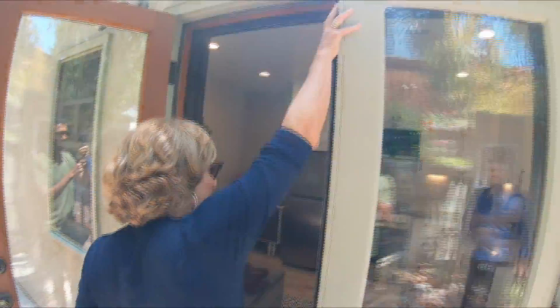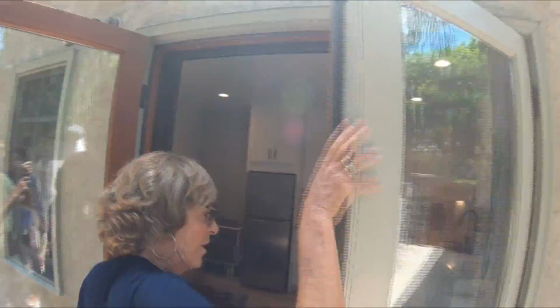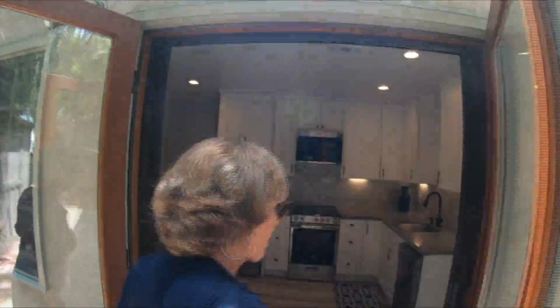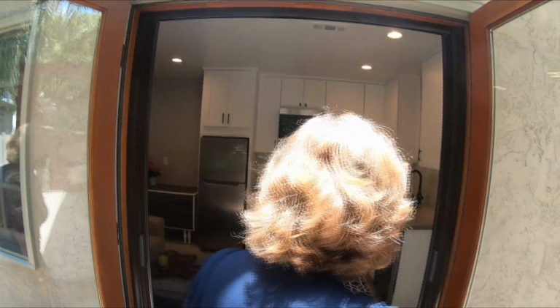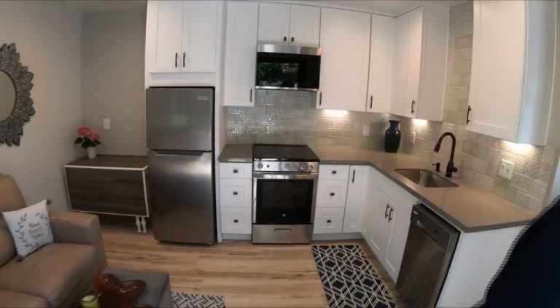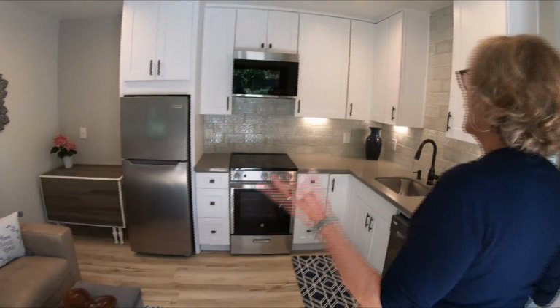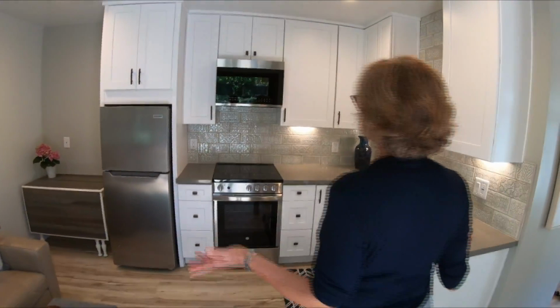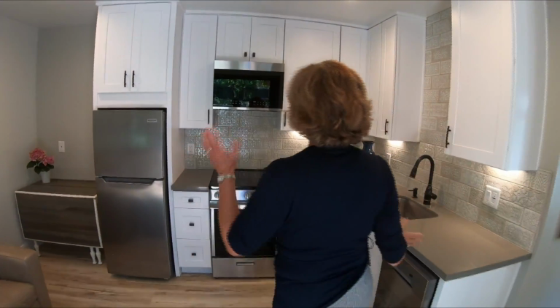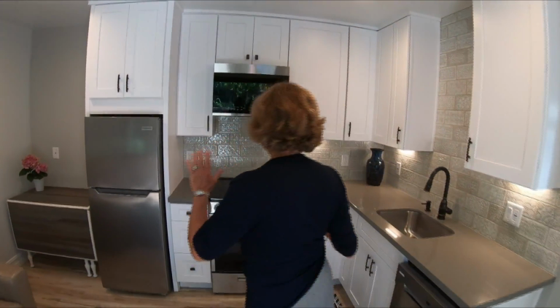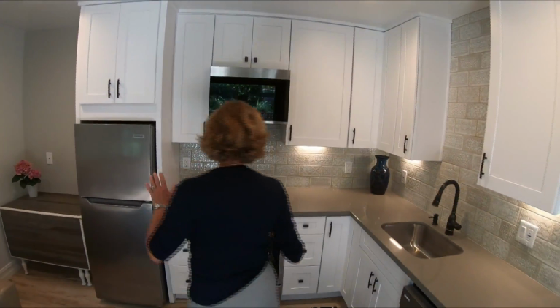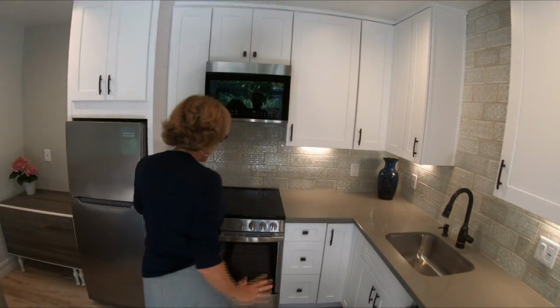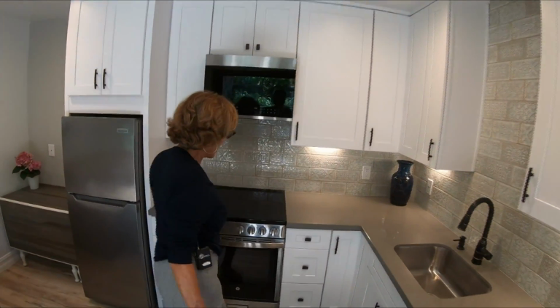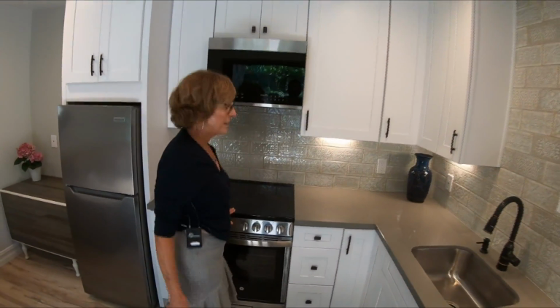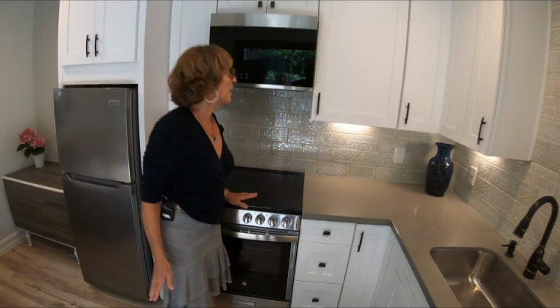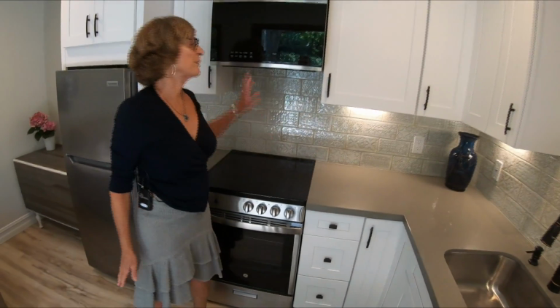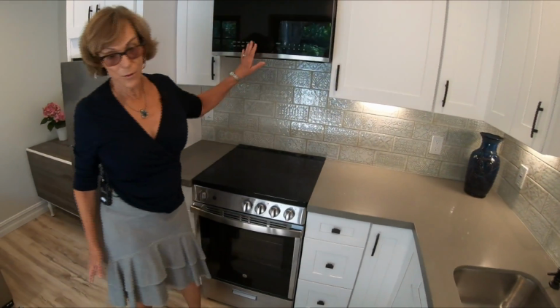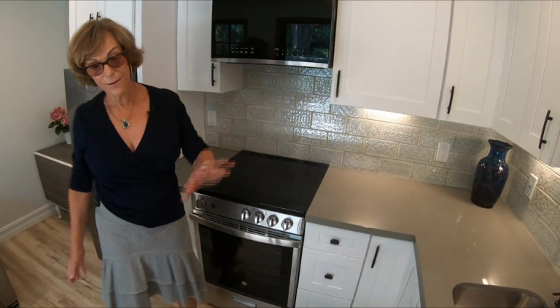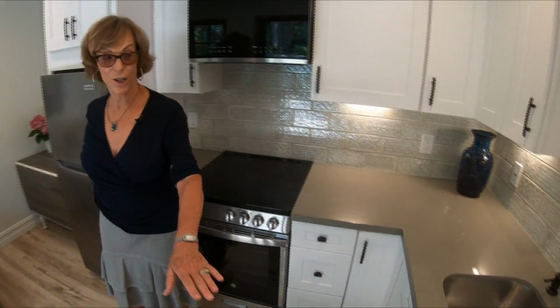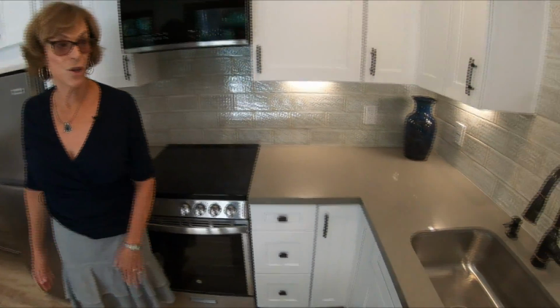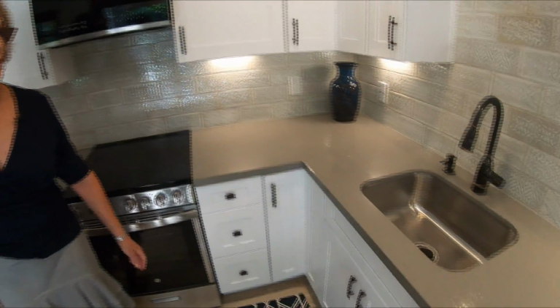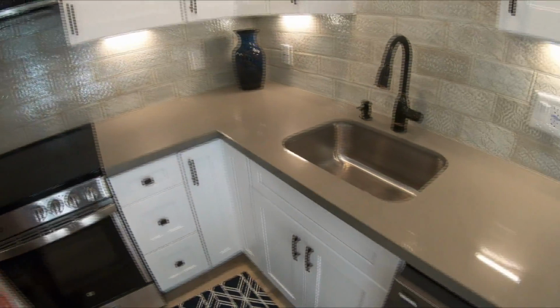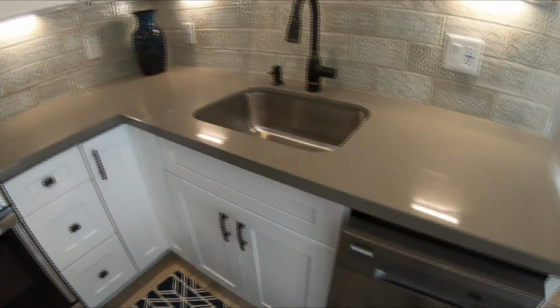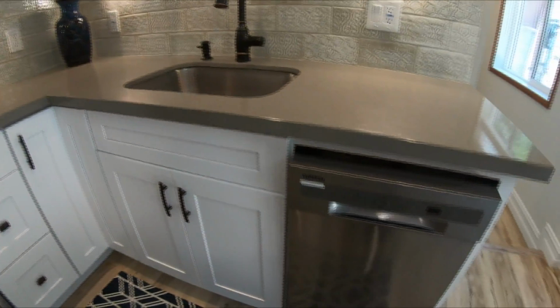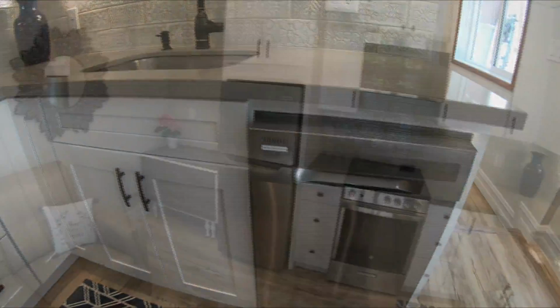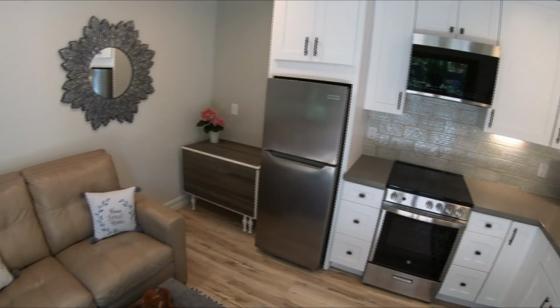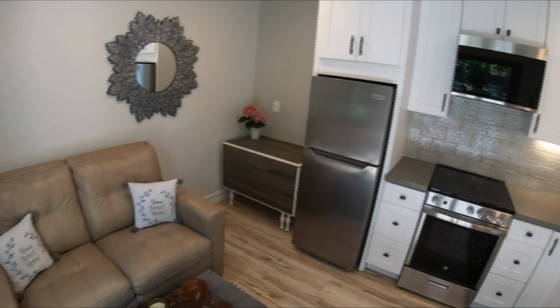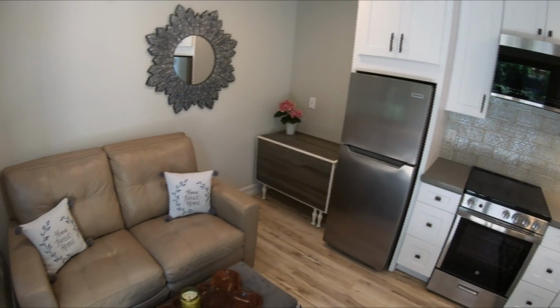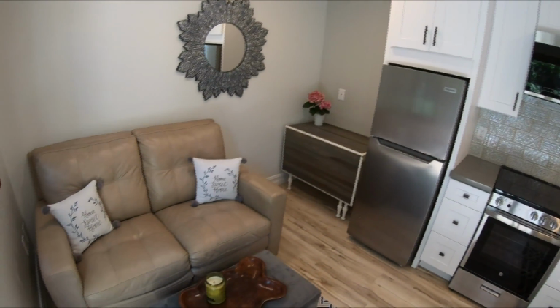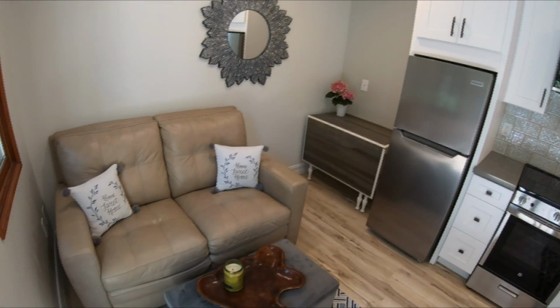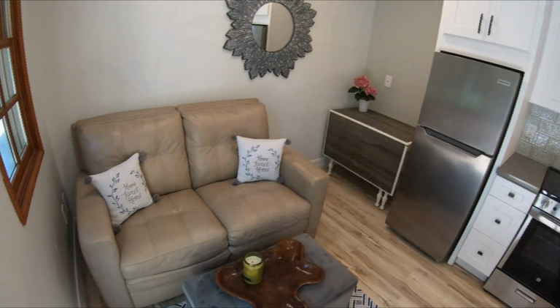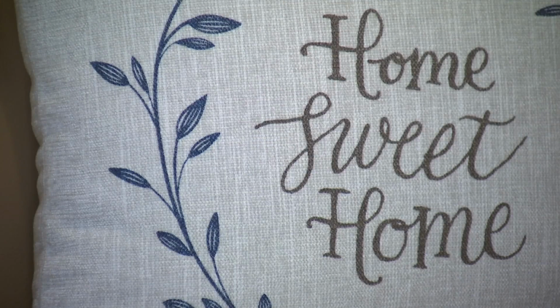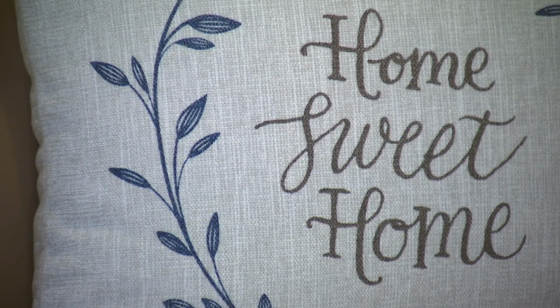Lisa Klink had a vision. It has everything: refrigerator, oven, electric, microwave, dishwasher. And so the 66-year-old grandmother single-handedly designed a mini home sweet home.